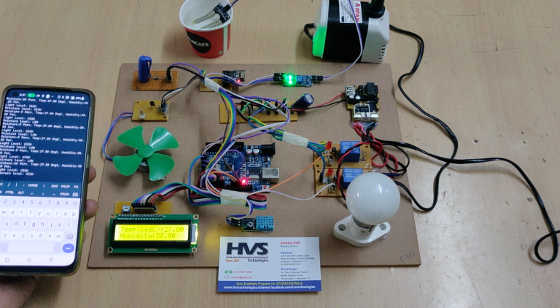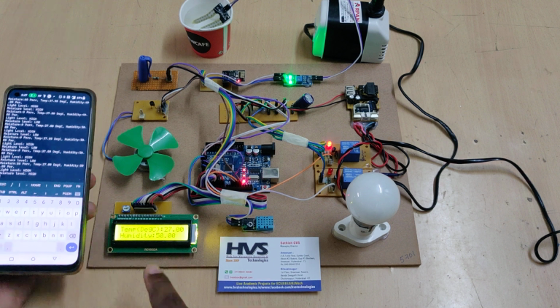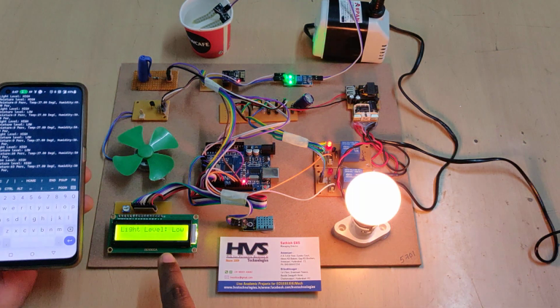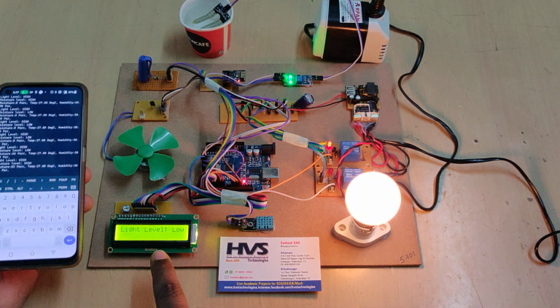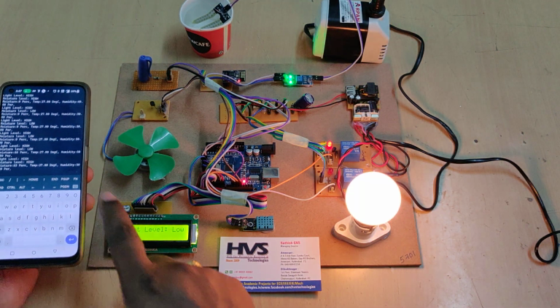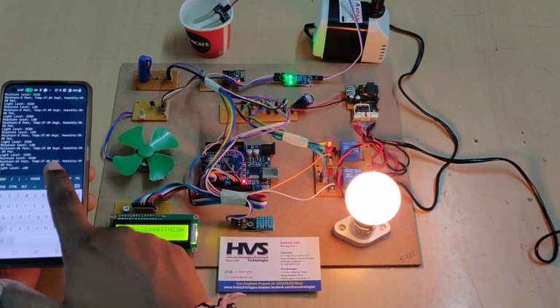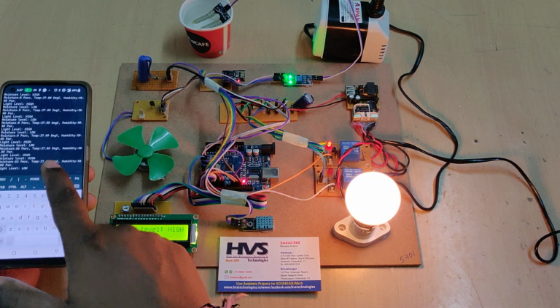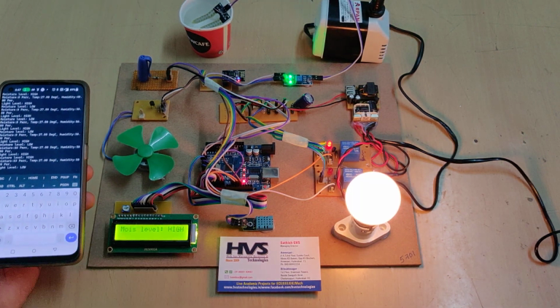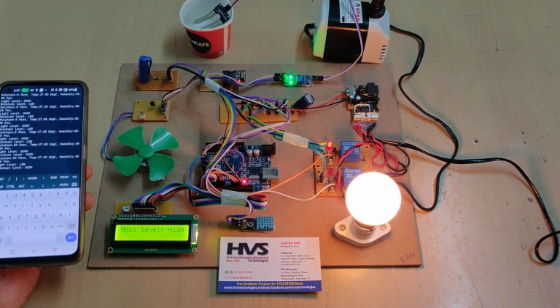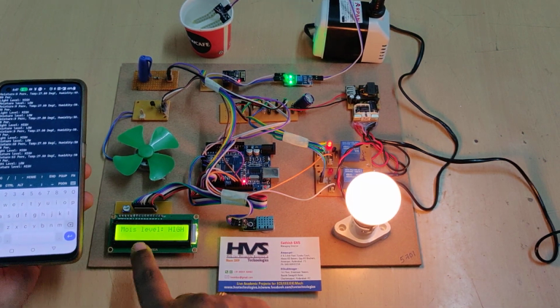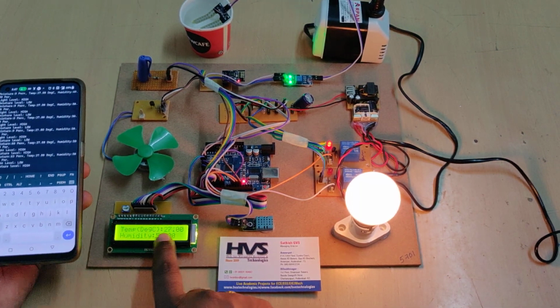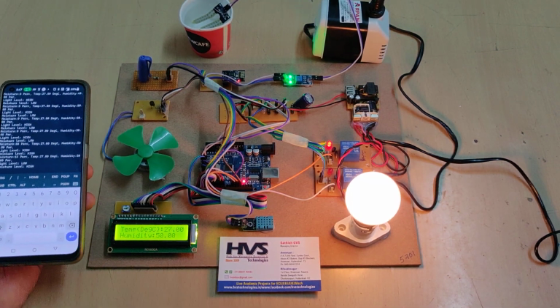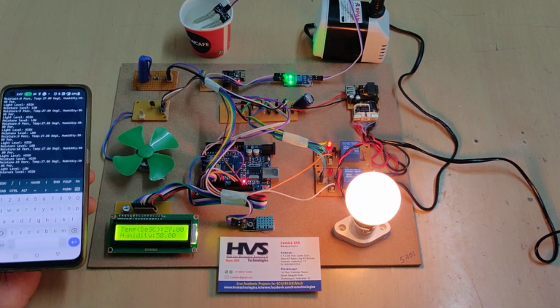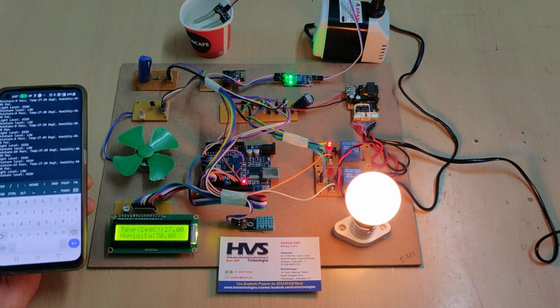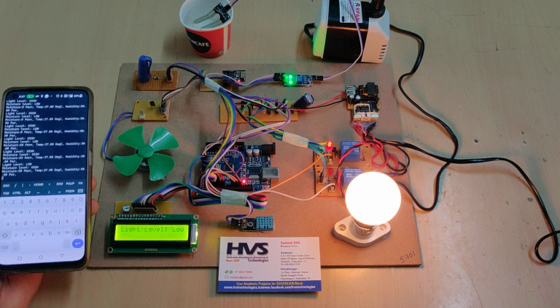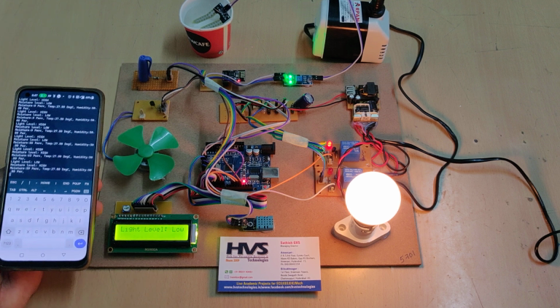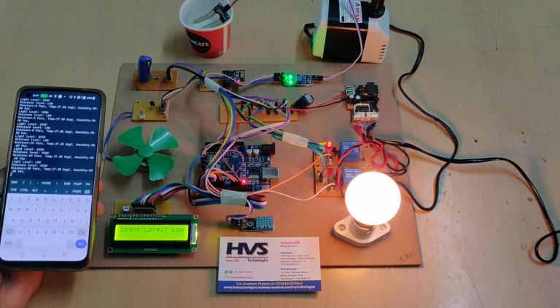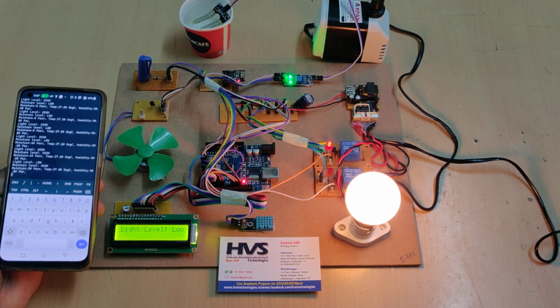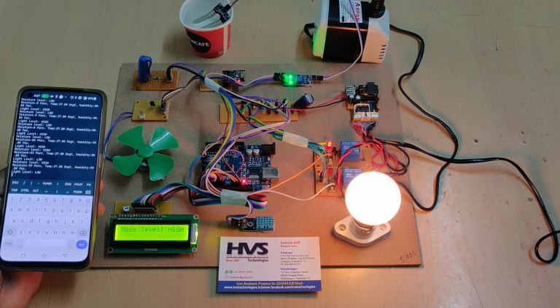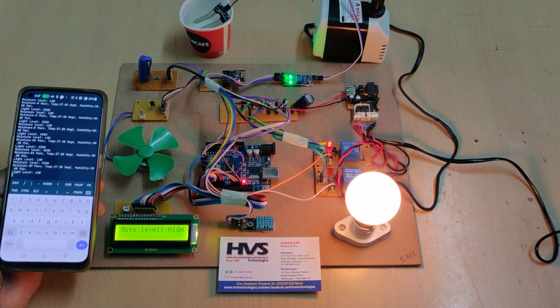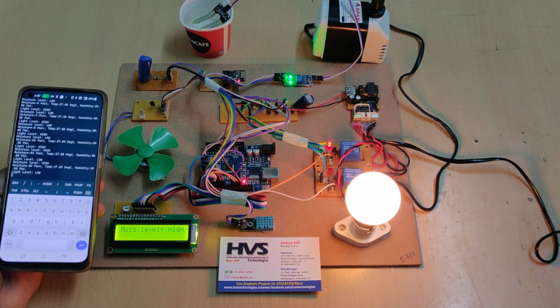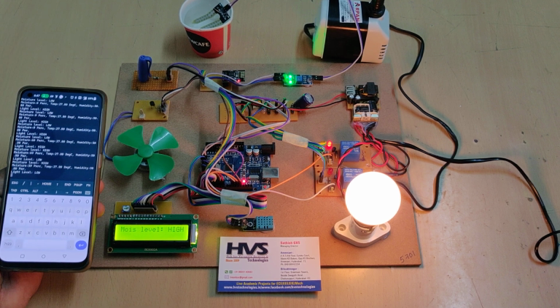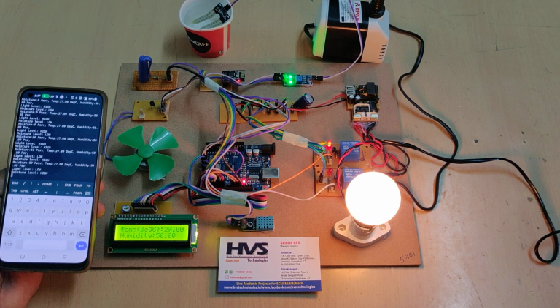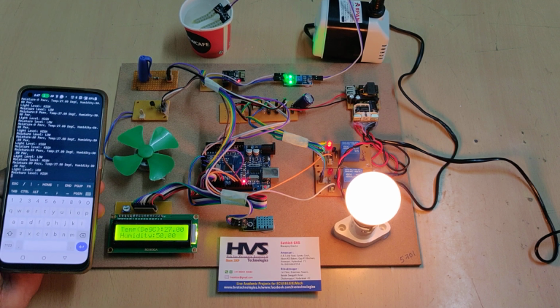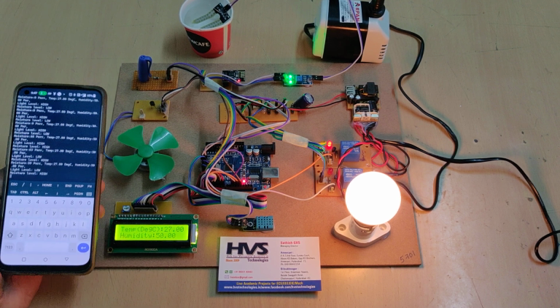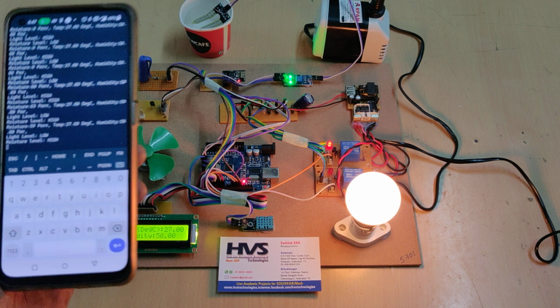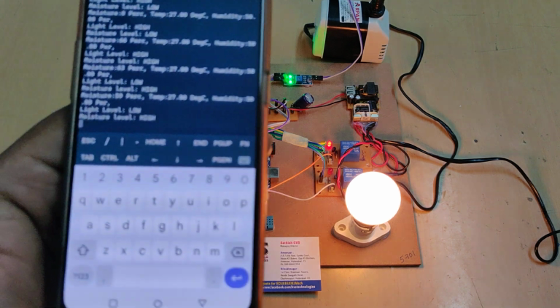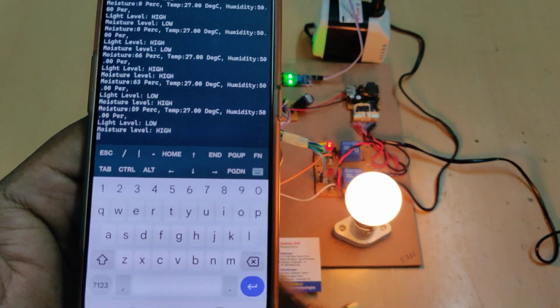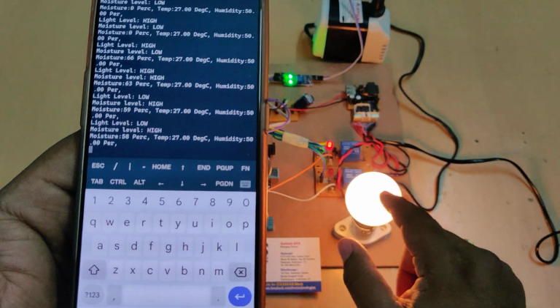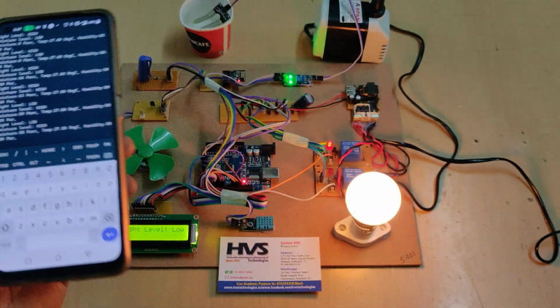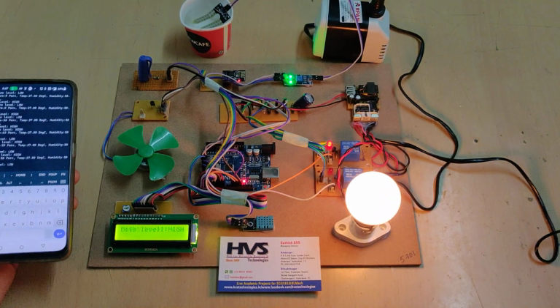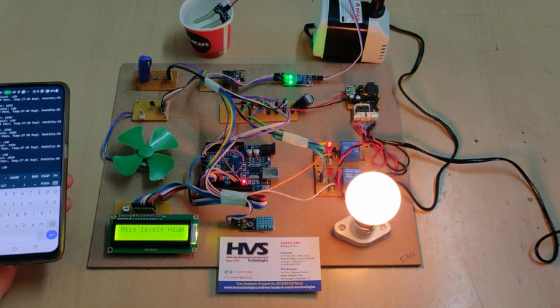We can see the same data displayed on the mobile phone application through IoT is also displayed on the LCD screen. Now the light intensity is low, which is why the bulb got switched on.